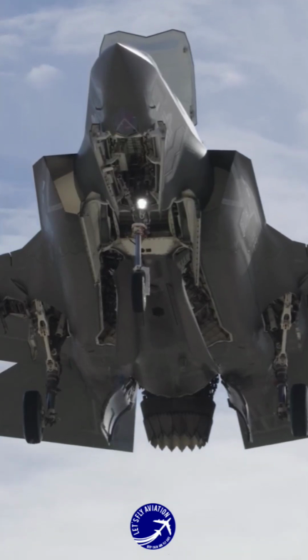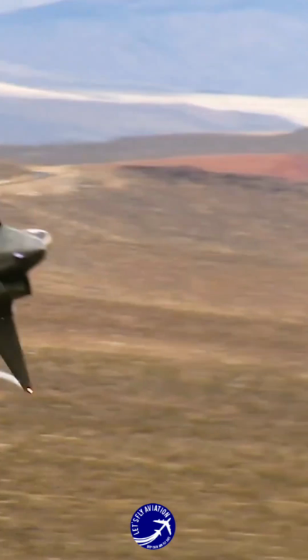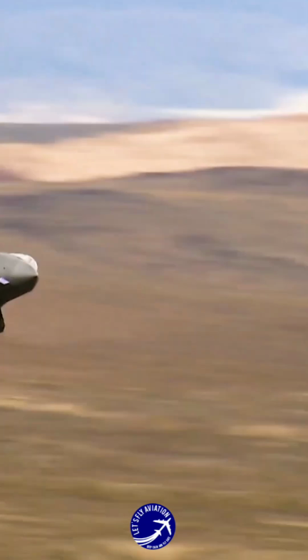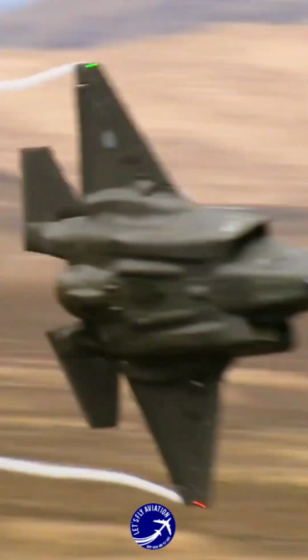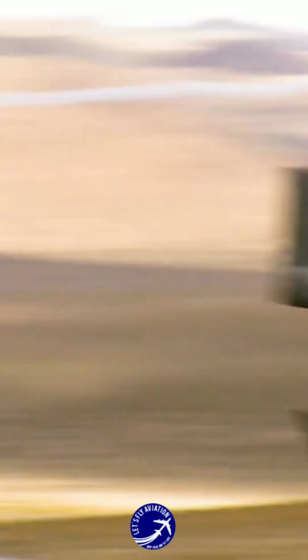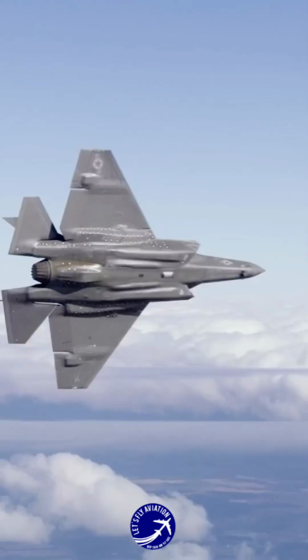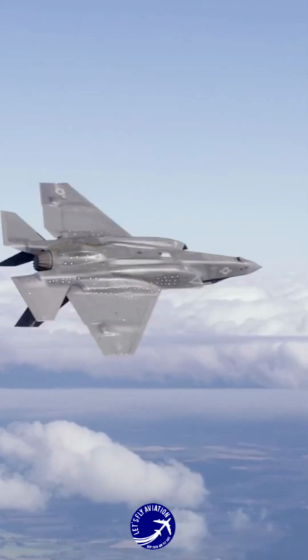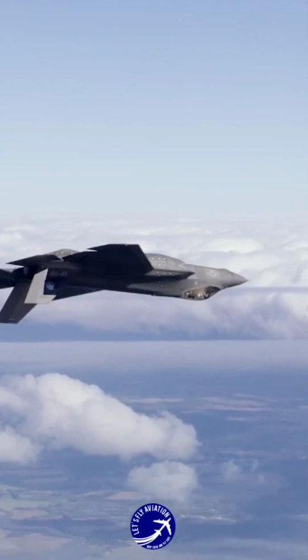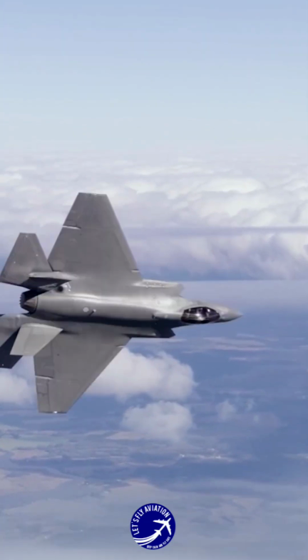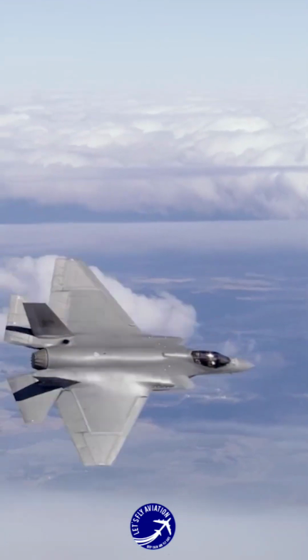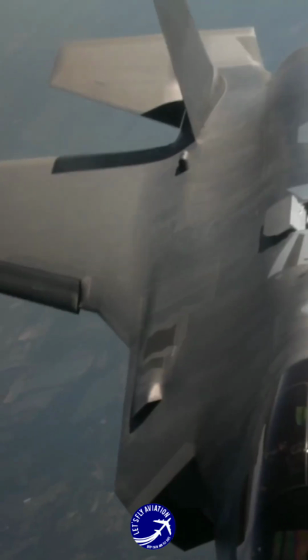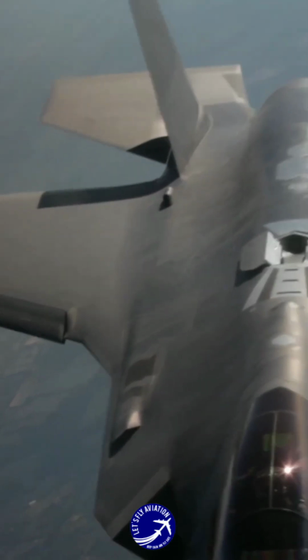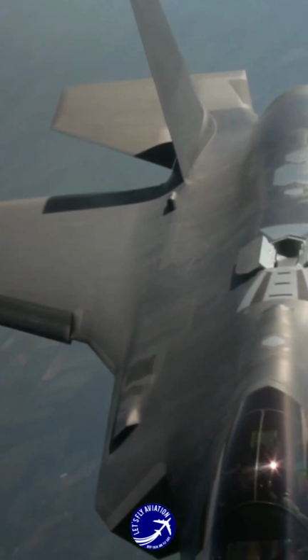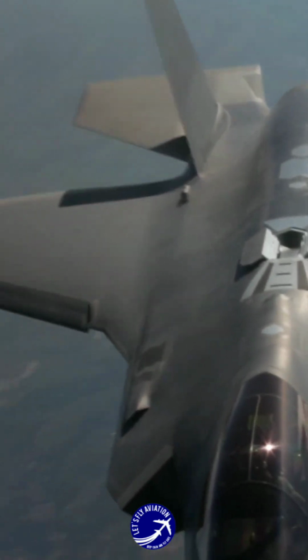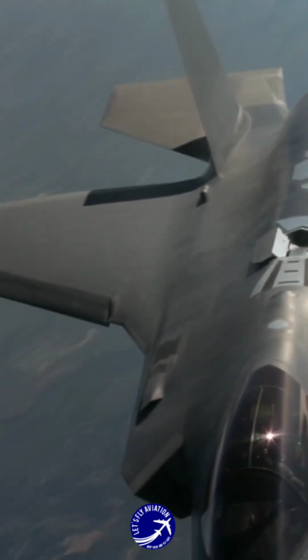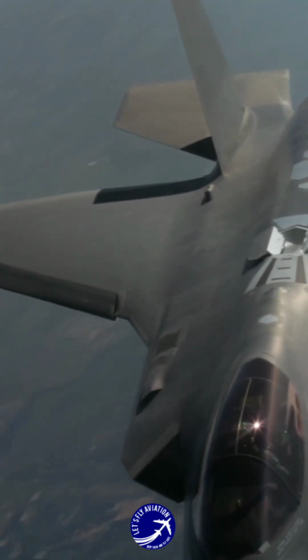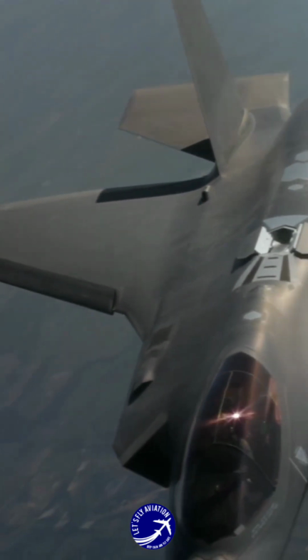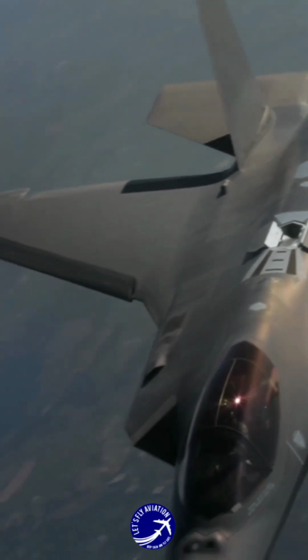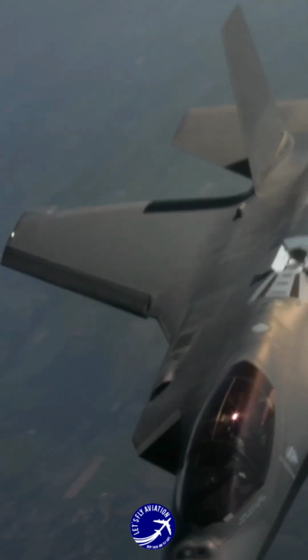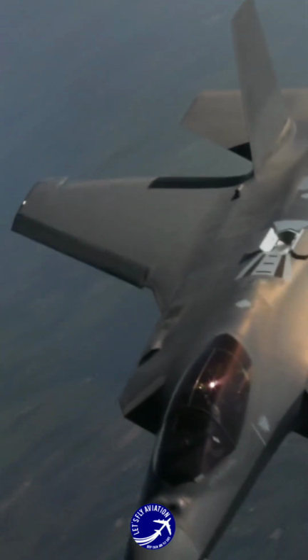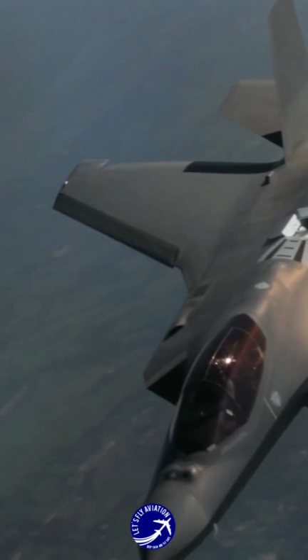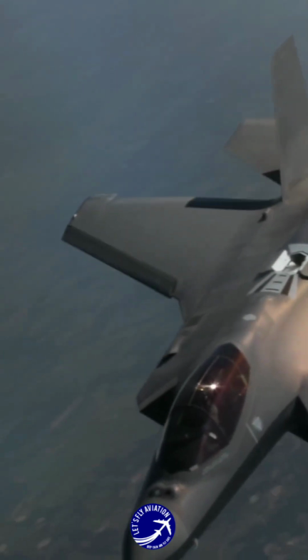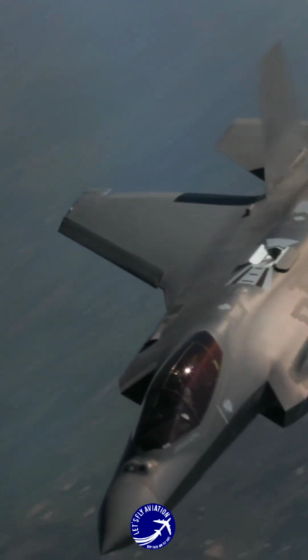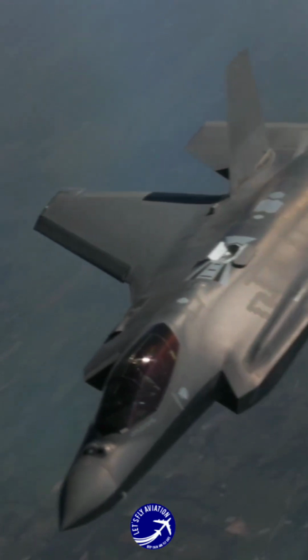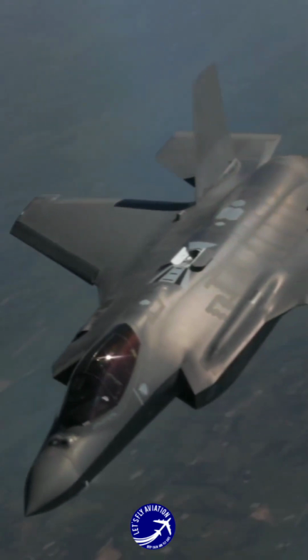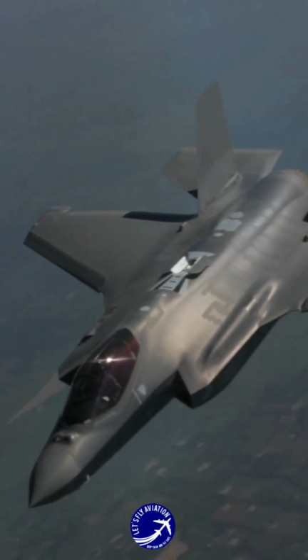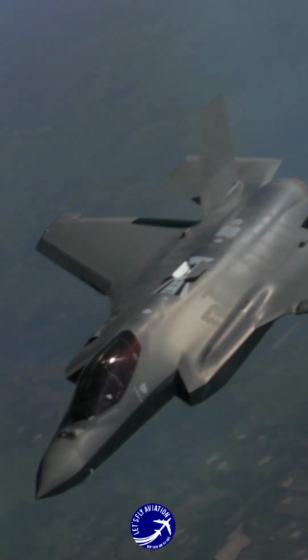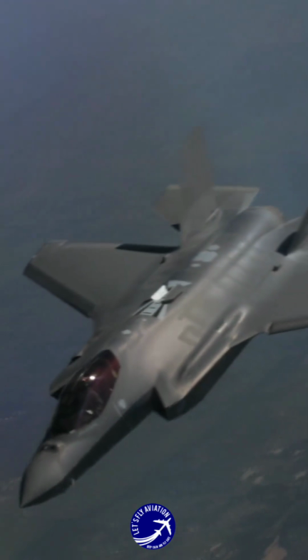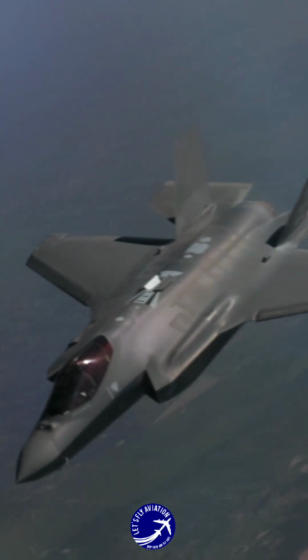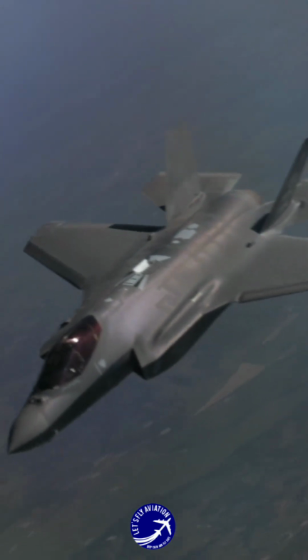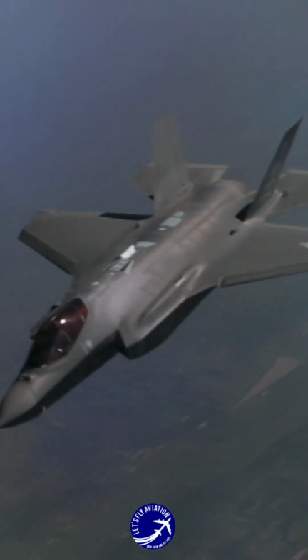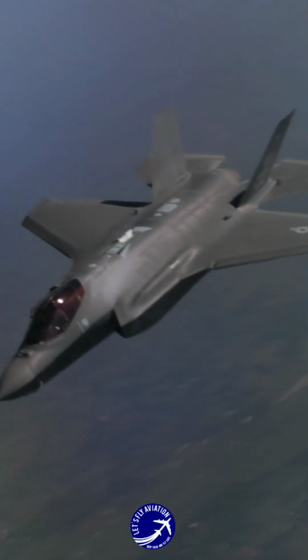The F-35's stealth design is a key factor. It primarily focuses on high-frequency X-band wavelengths, making it difficult for radar systems operating in this range to detect the aircraft.